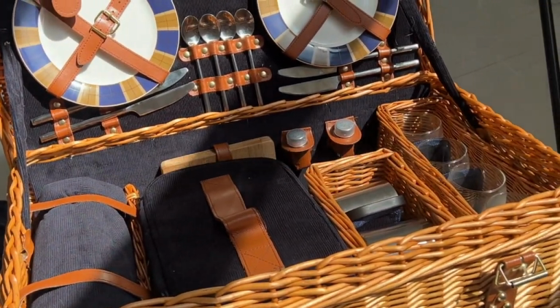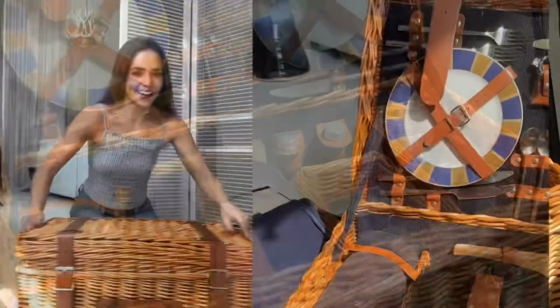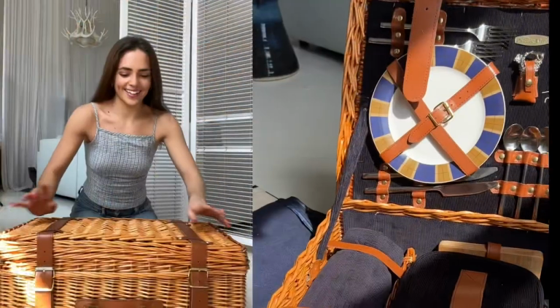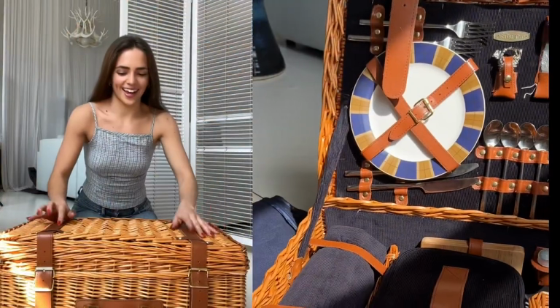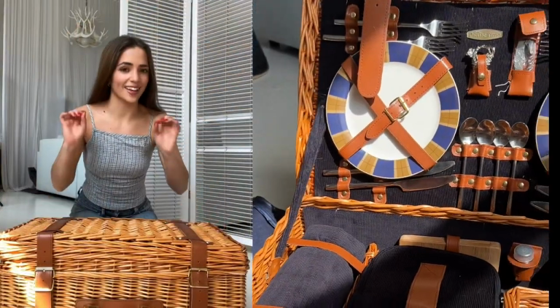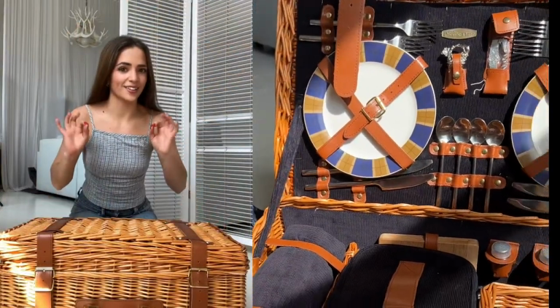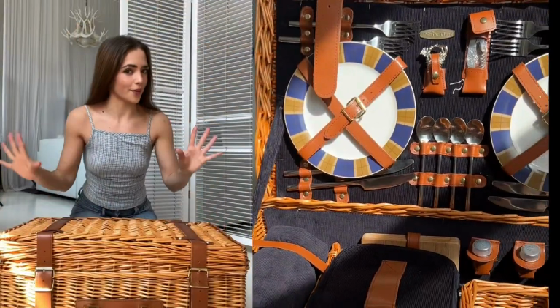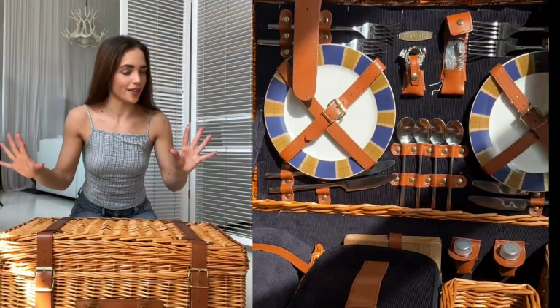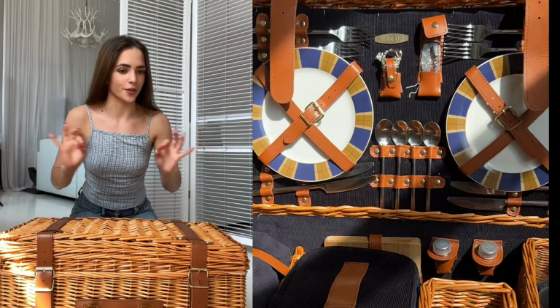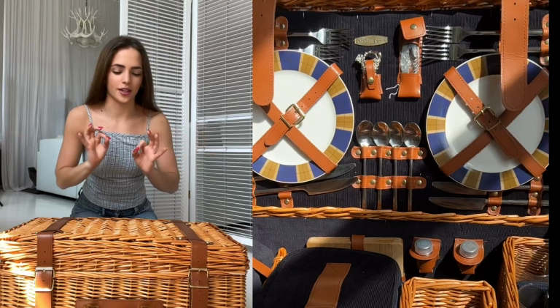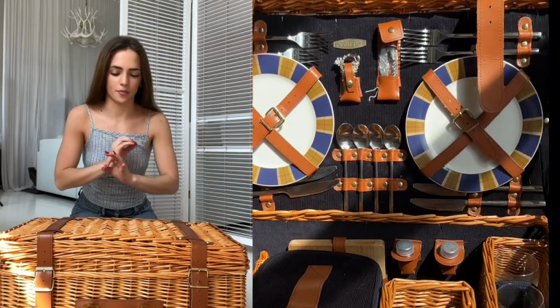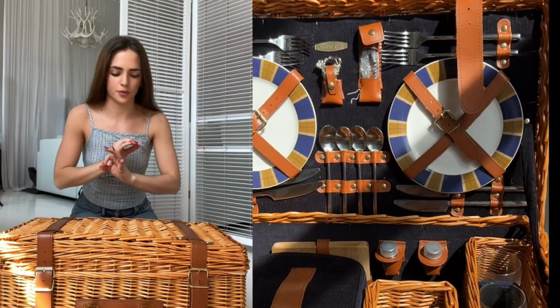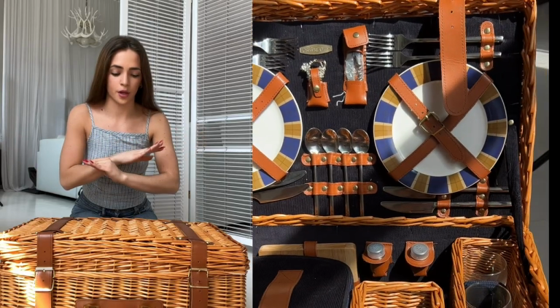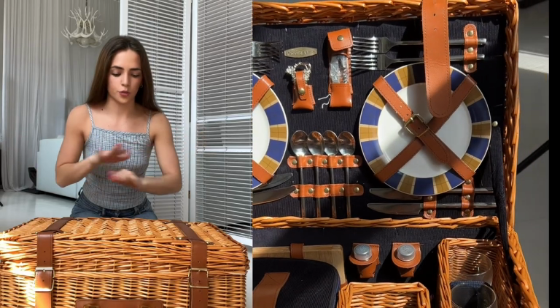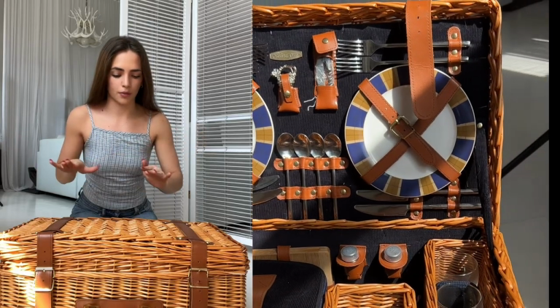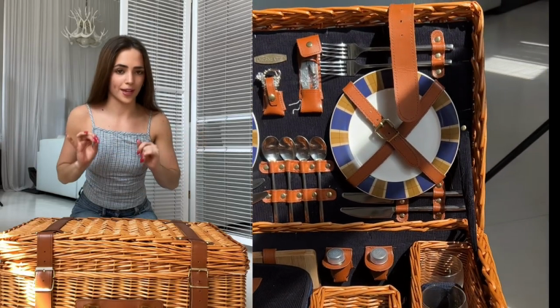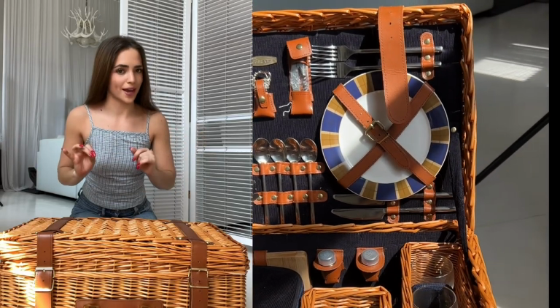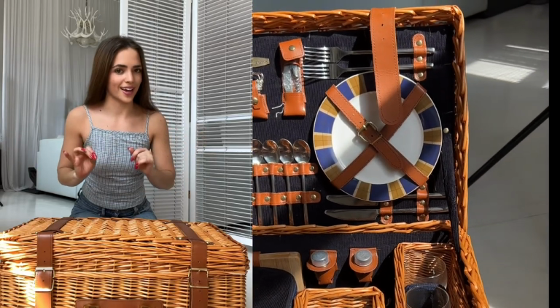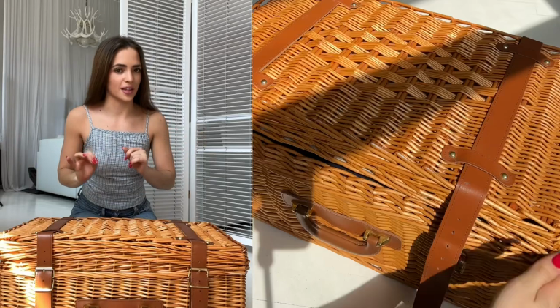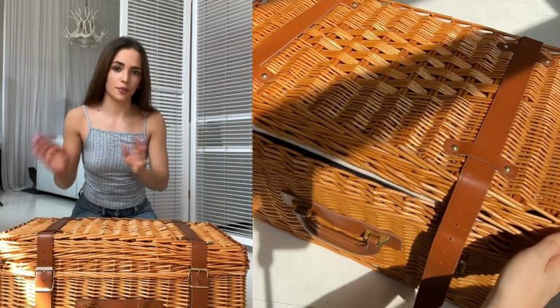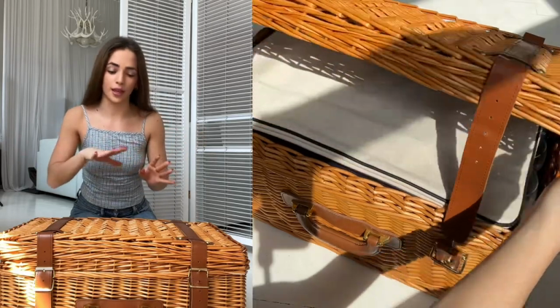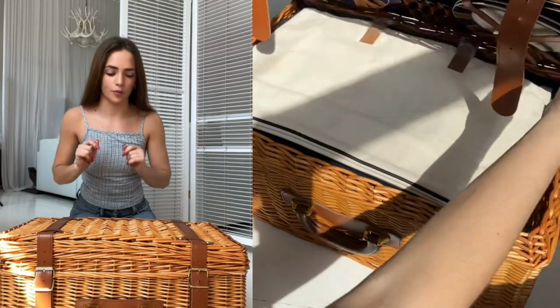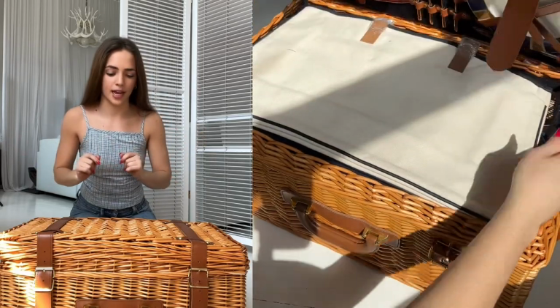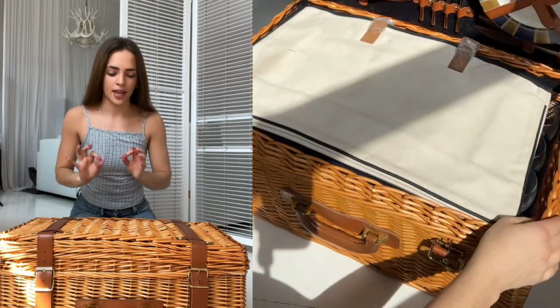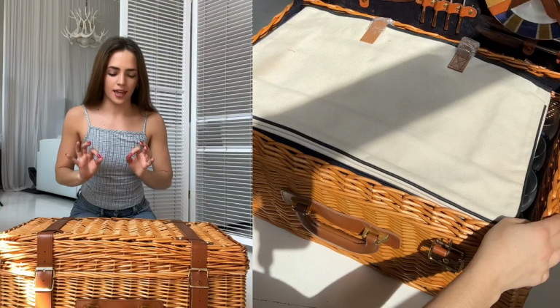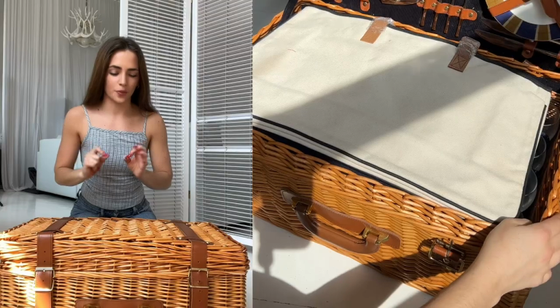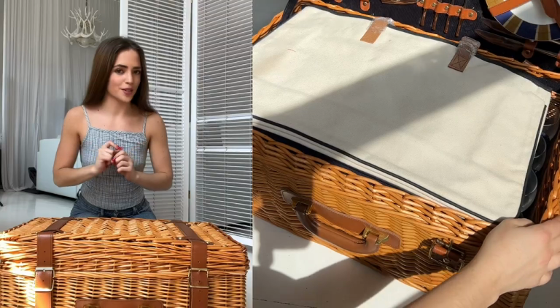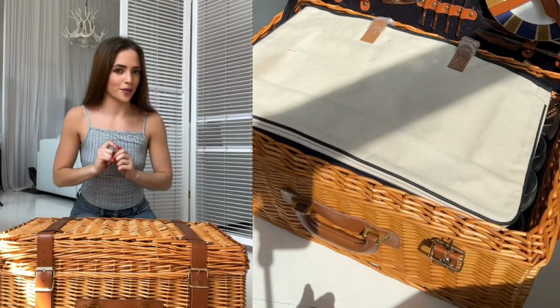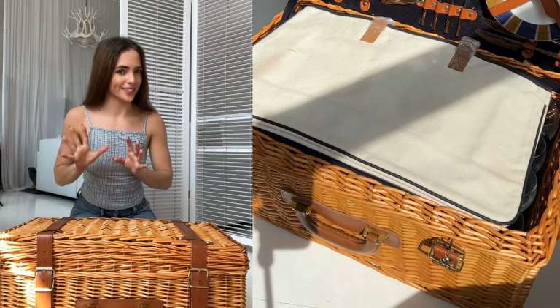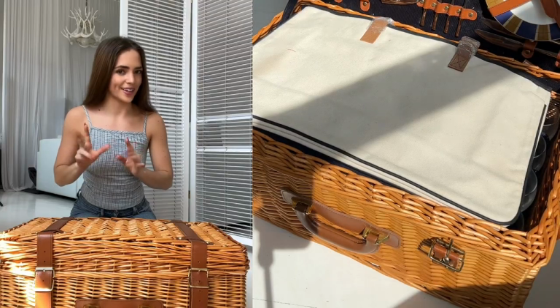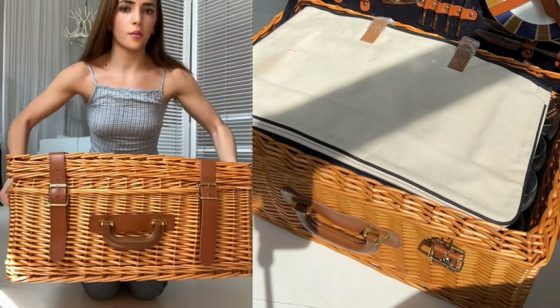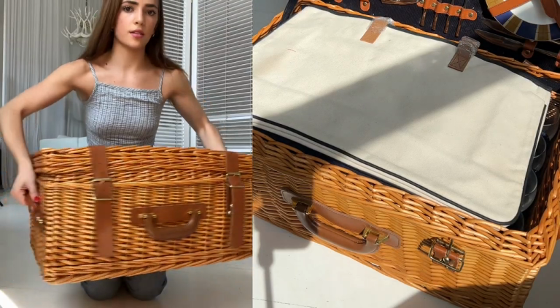Hi guys, I have a little show and tell for you. I just got my absolute dream picnic basket as a belated birthday gift from my dad, and I really want to show what's inside. To start with, it has two handles on each side as well as a suitcase style handle on the front.